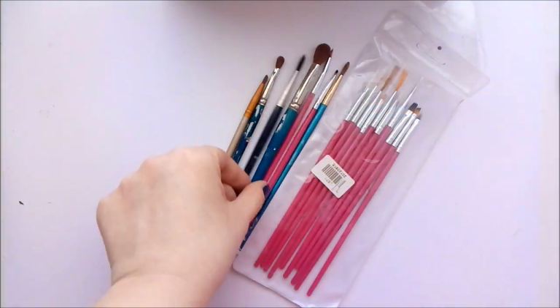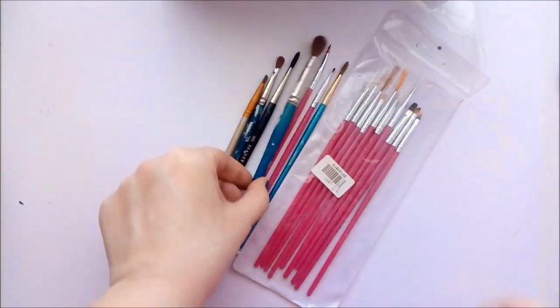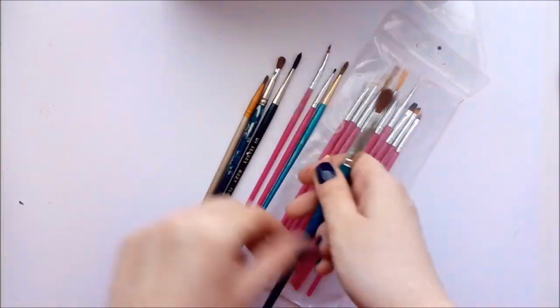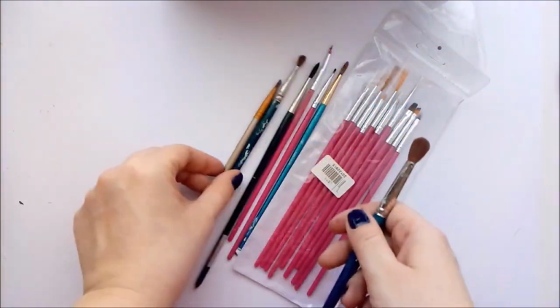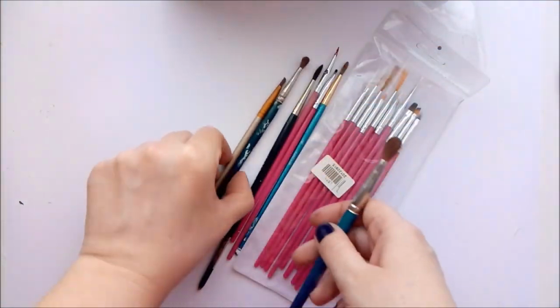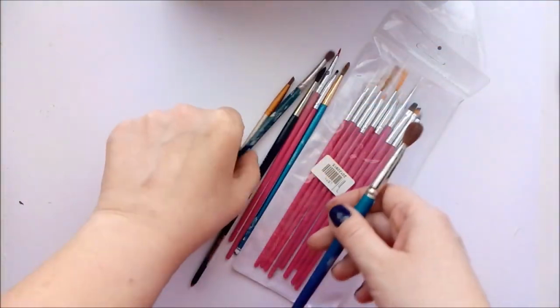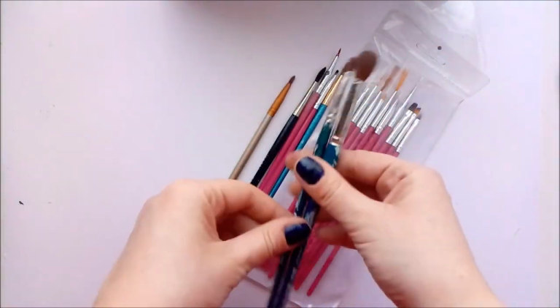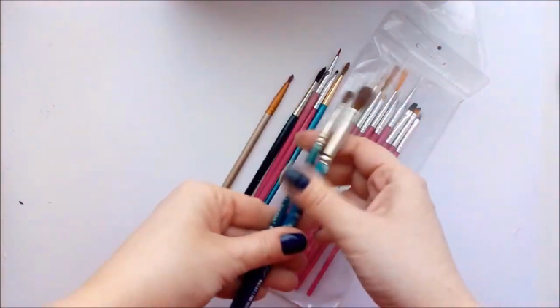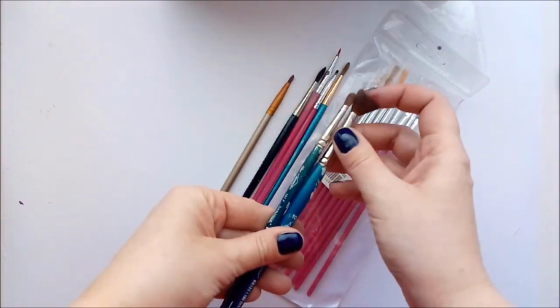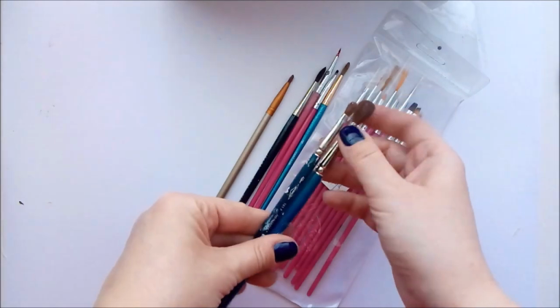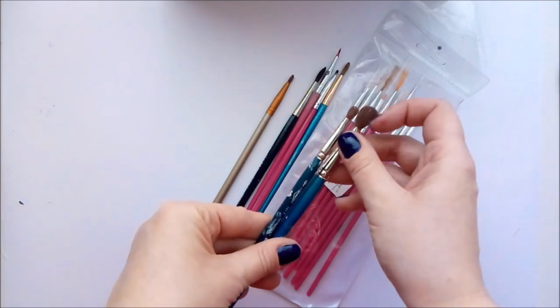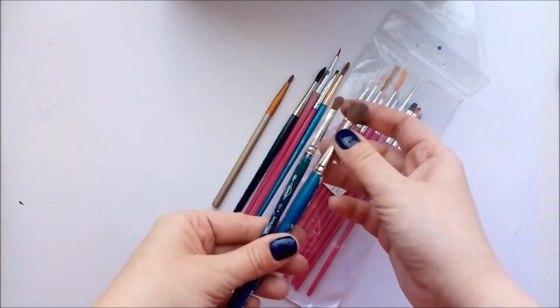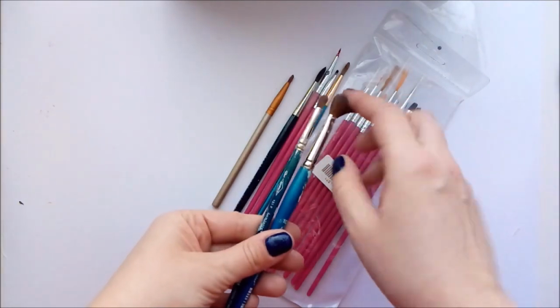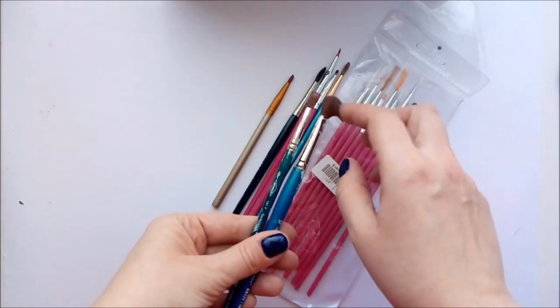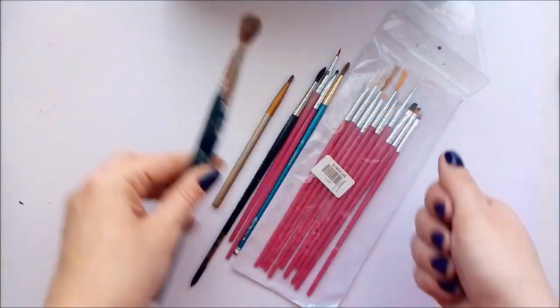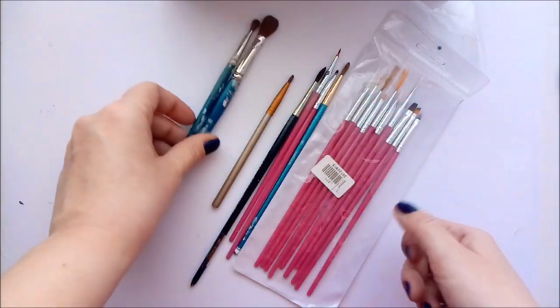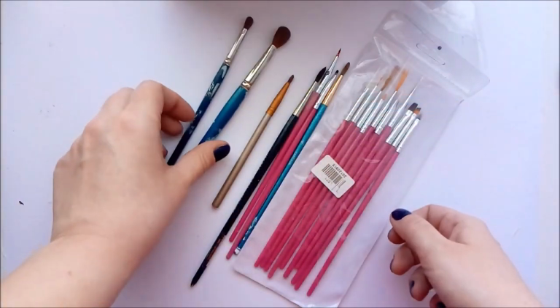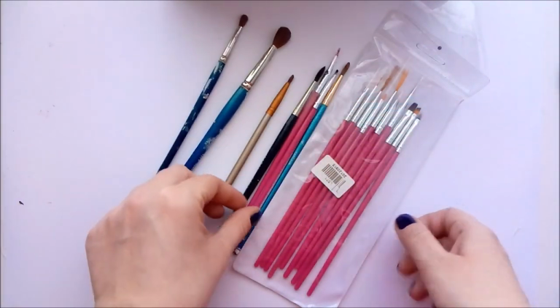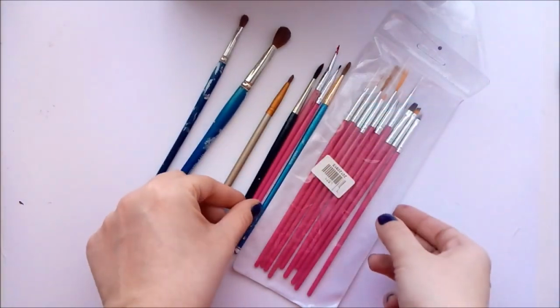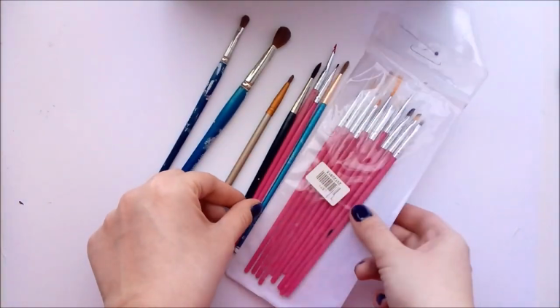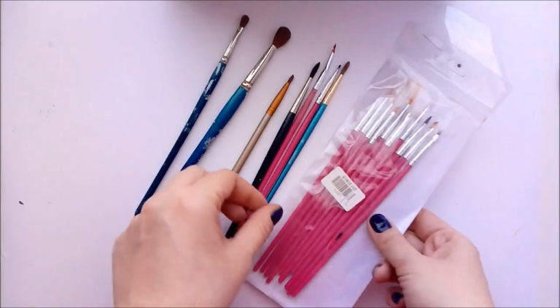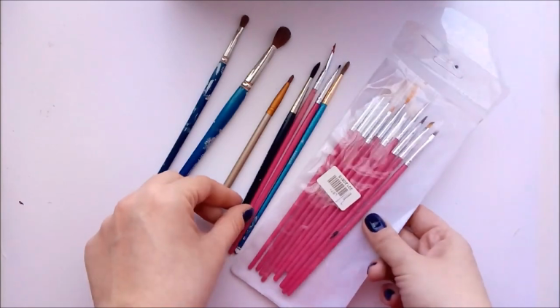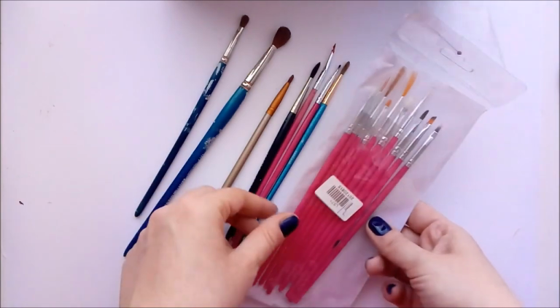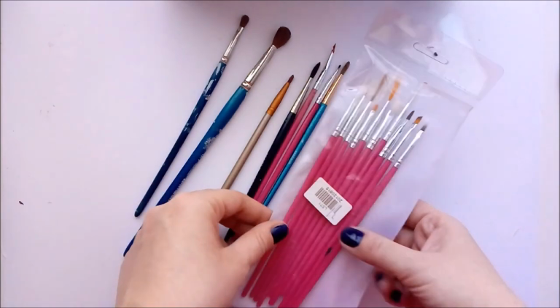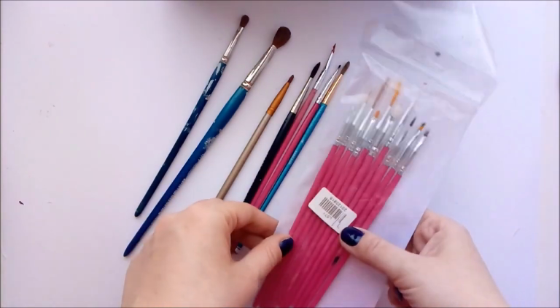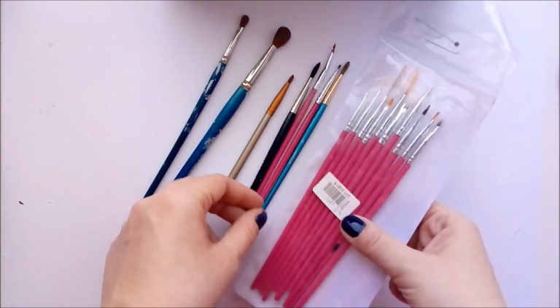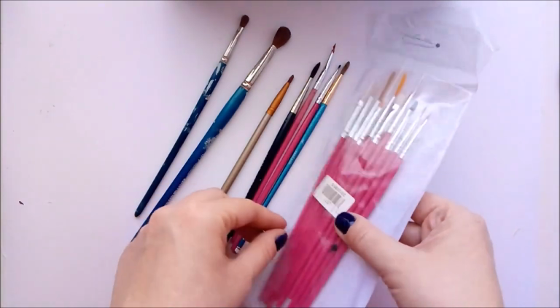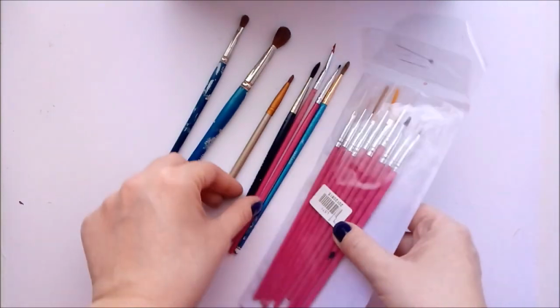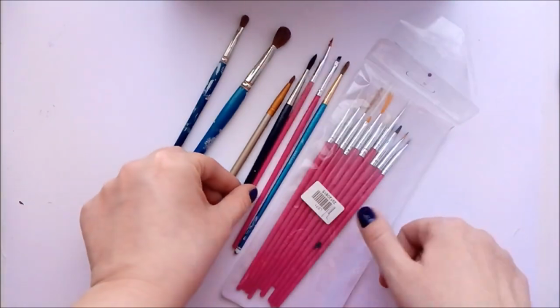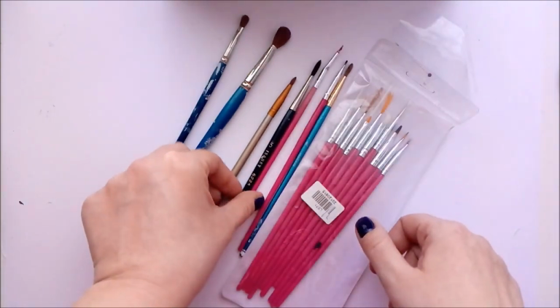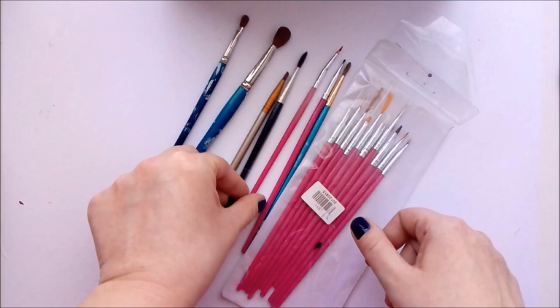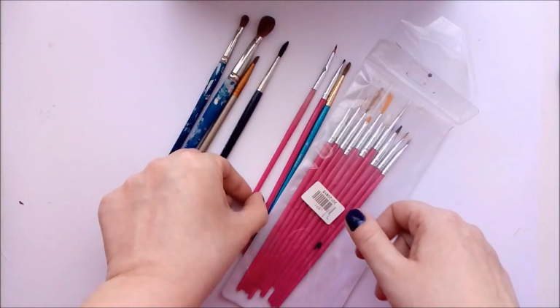And then you will of course need brushes. These thick and fluffy ones I use mainly for blushing. For small details I use brushes for nail design — they are so short and thin, they work really well on dolls.